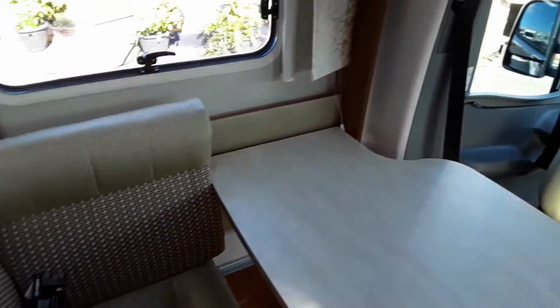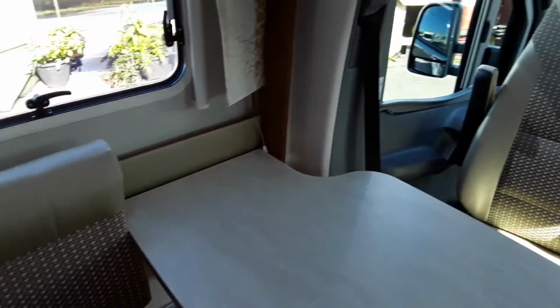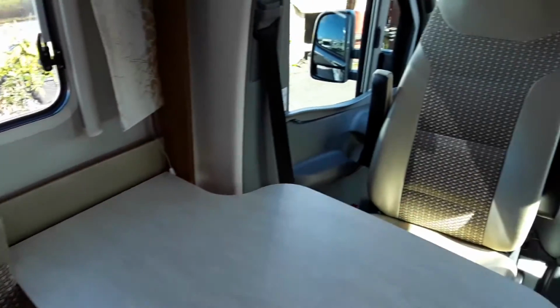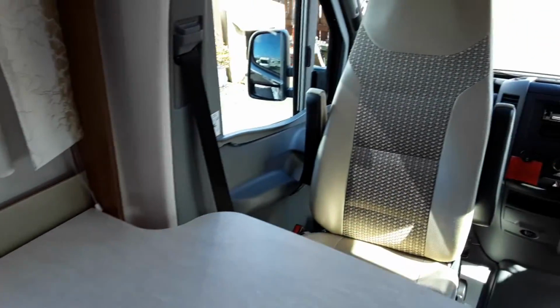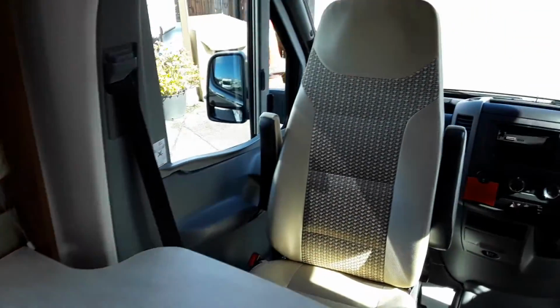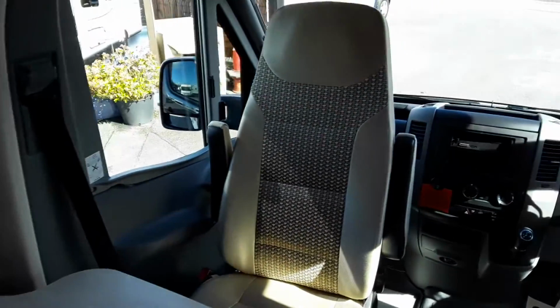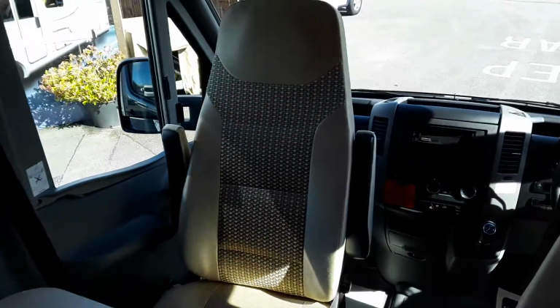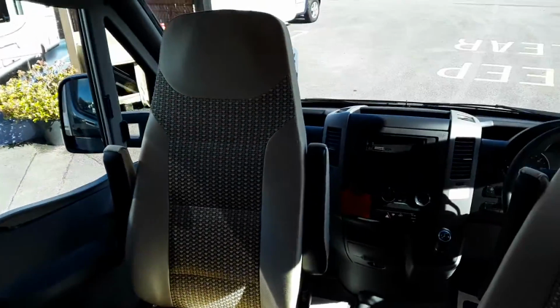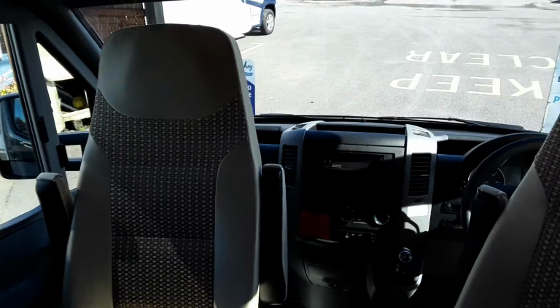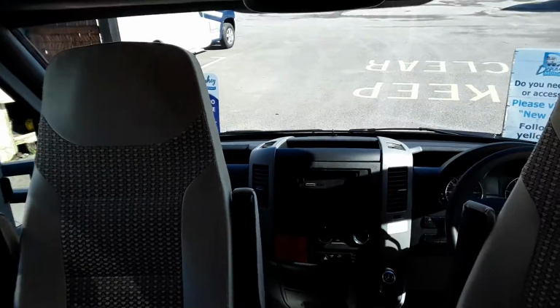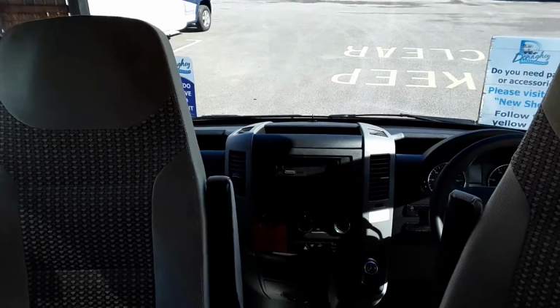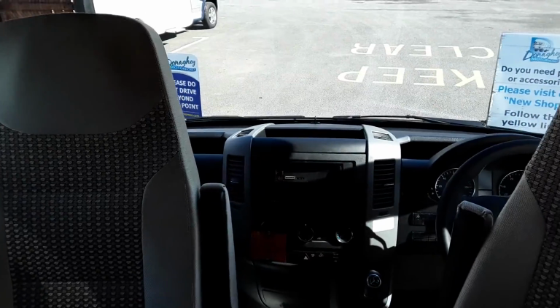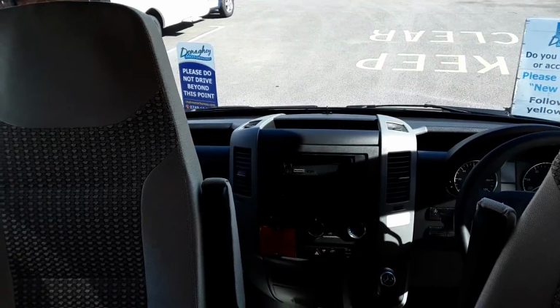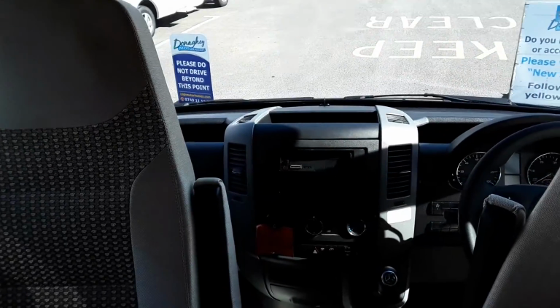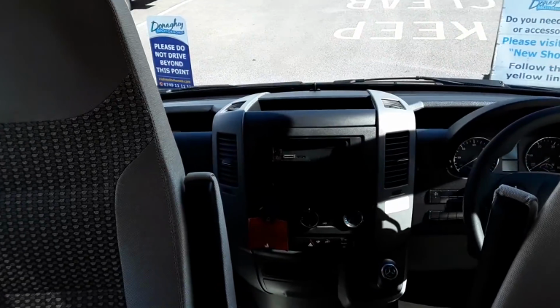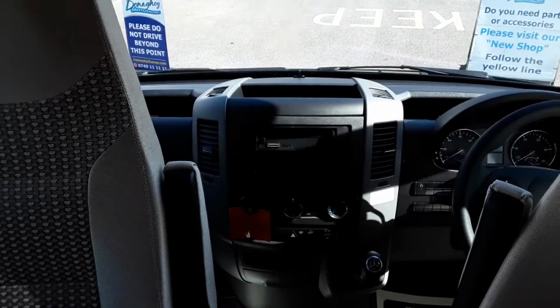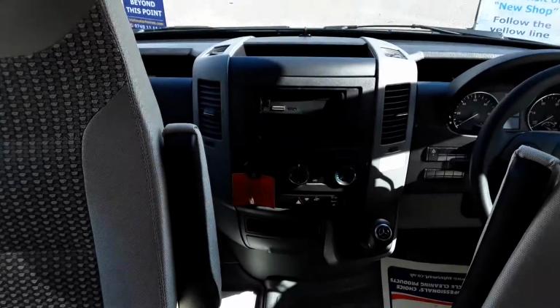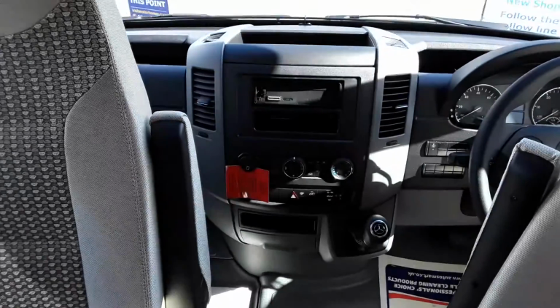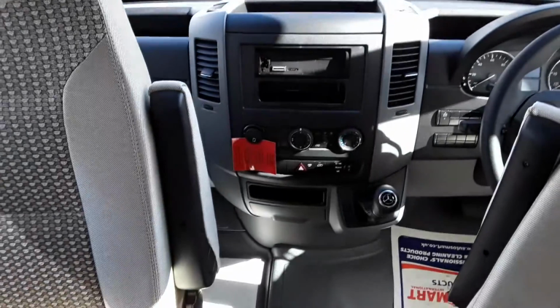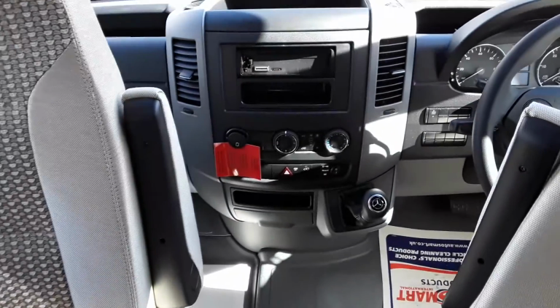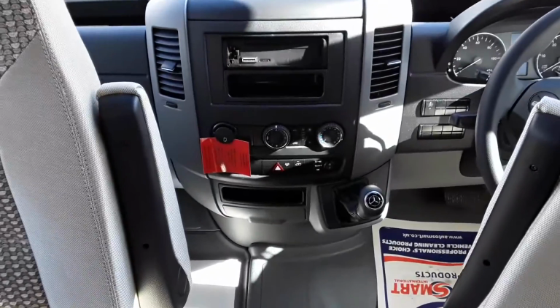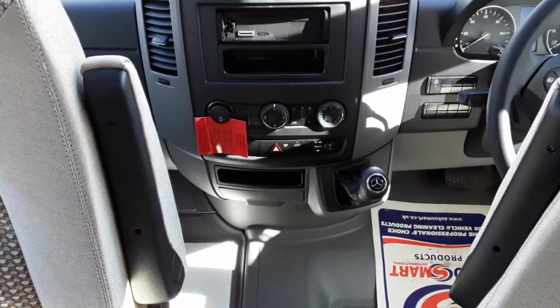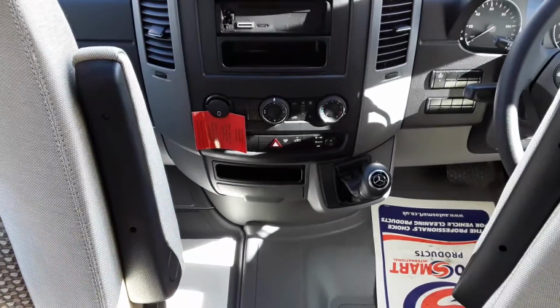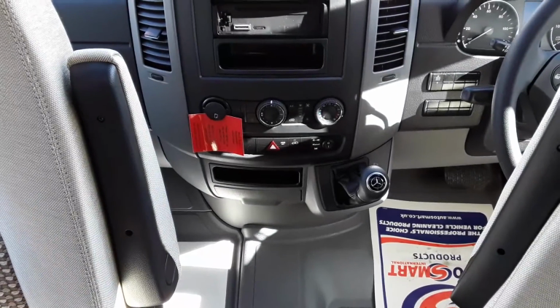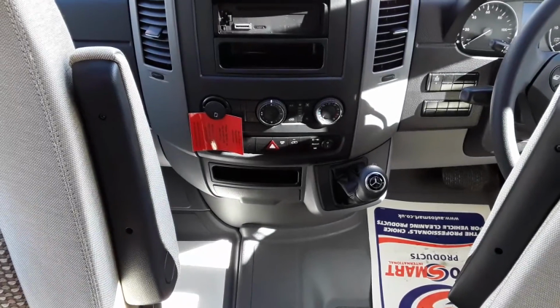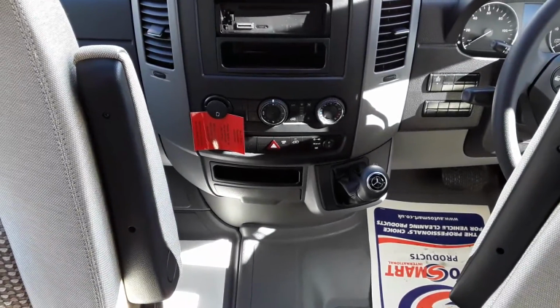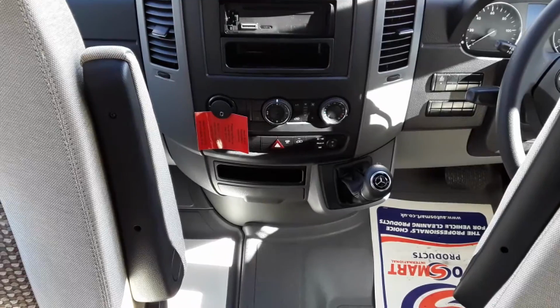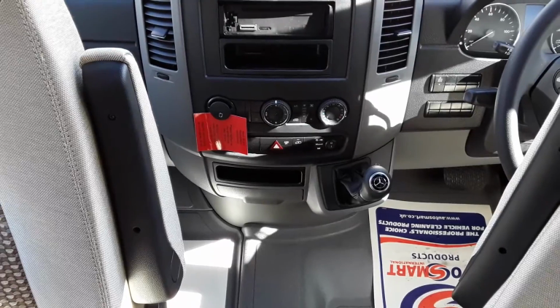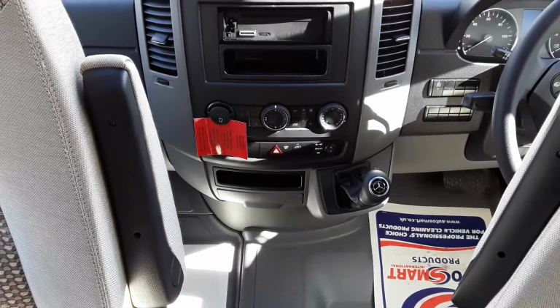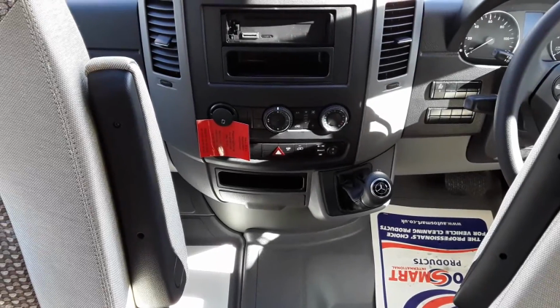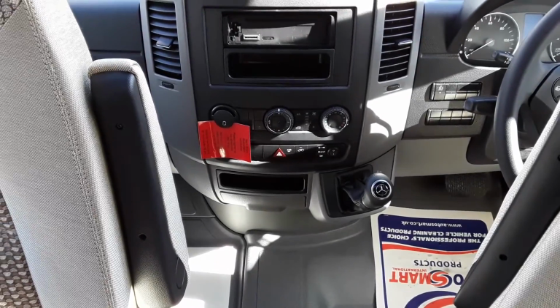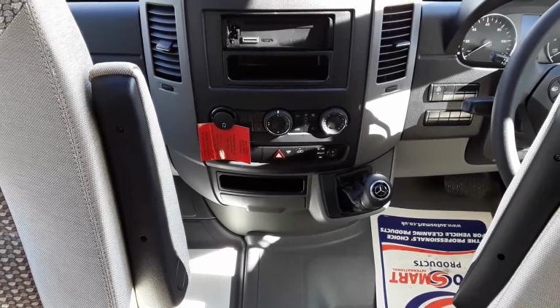The cab includes Remis blinds and a radio CD player. This vehicle is an automatic, which is so easy to drive.